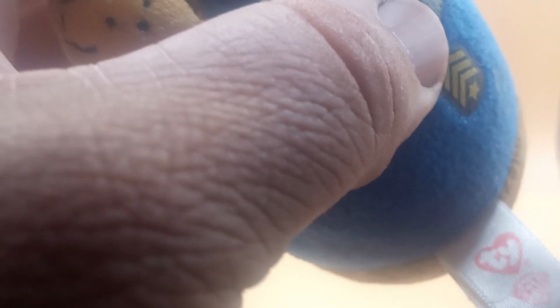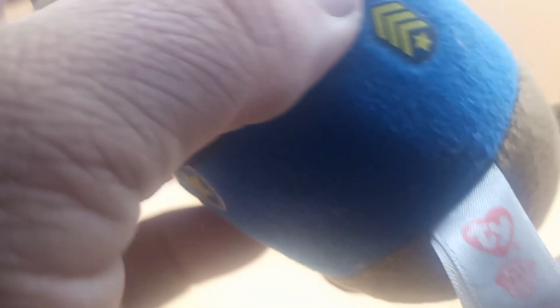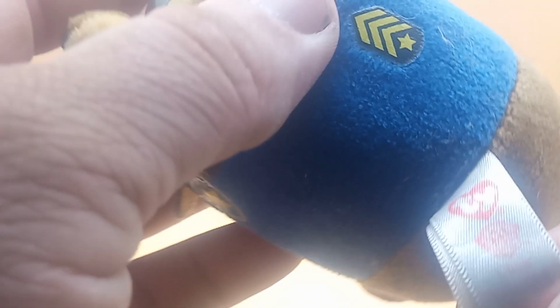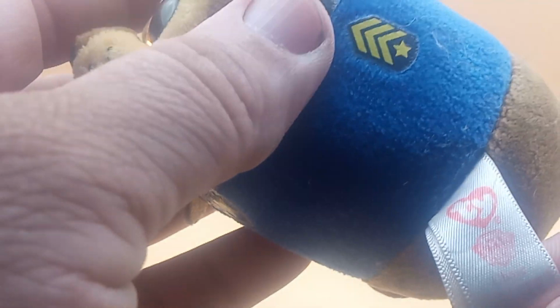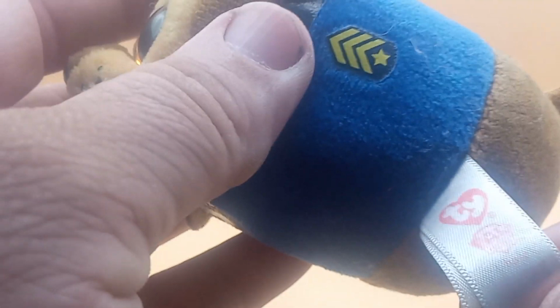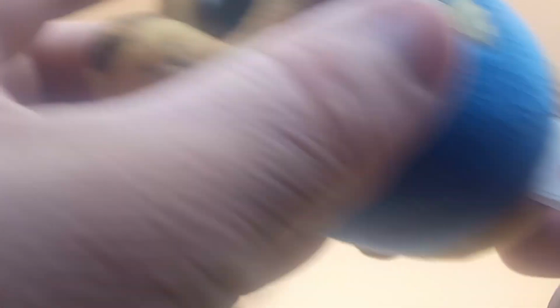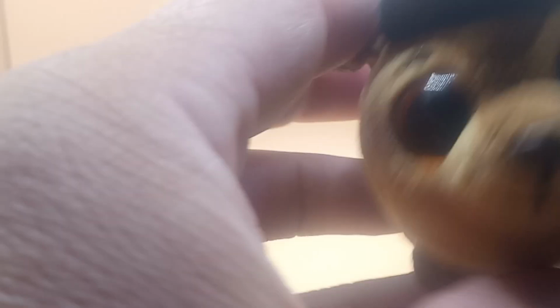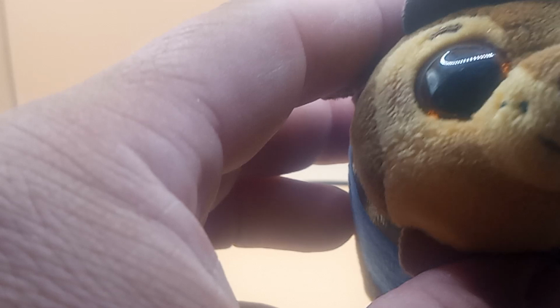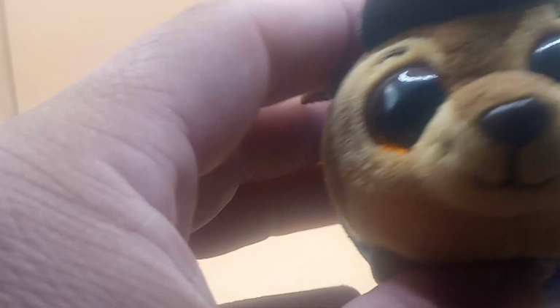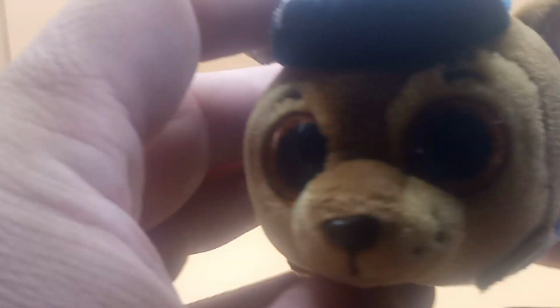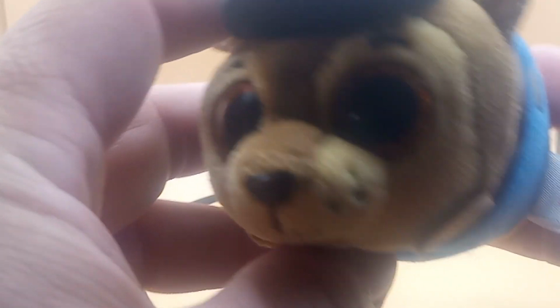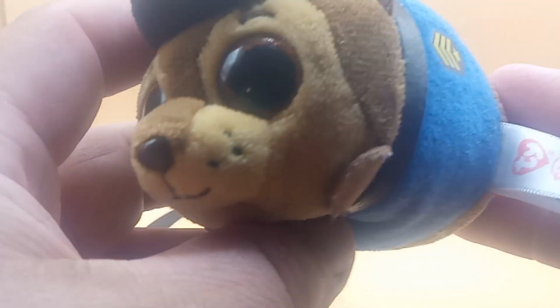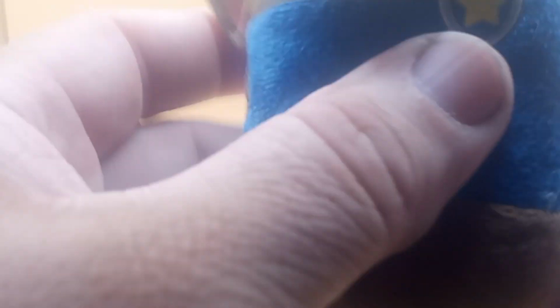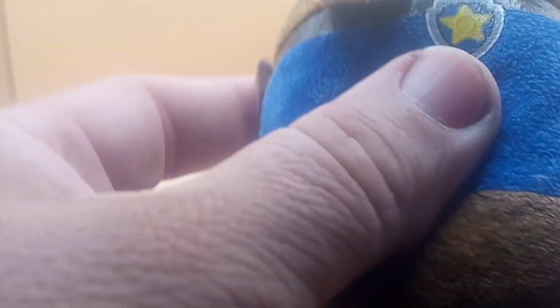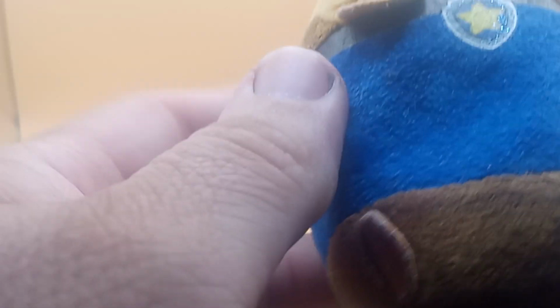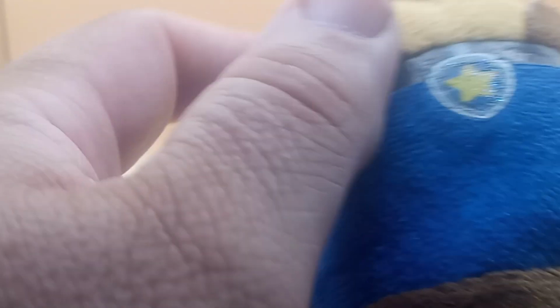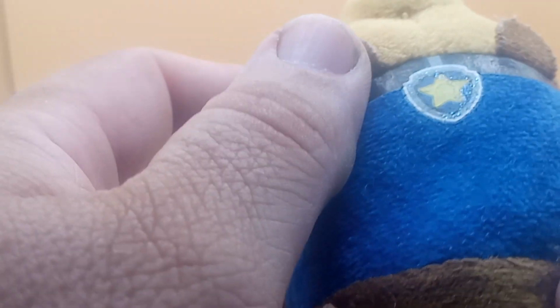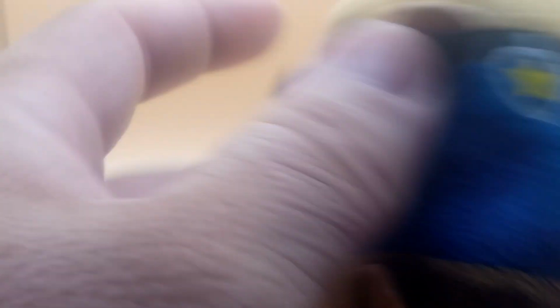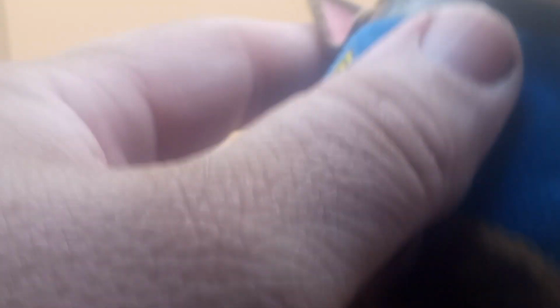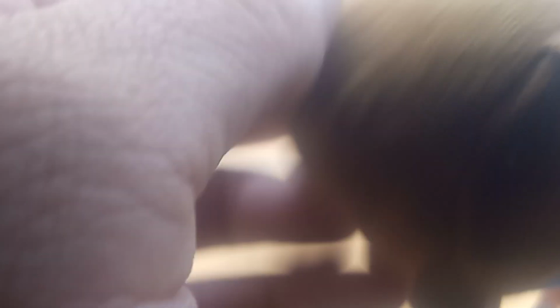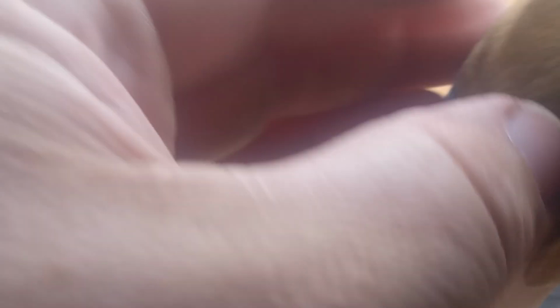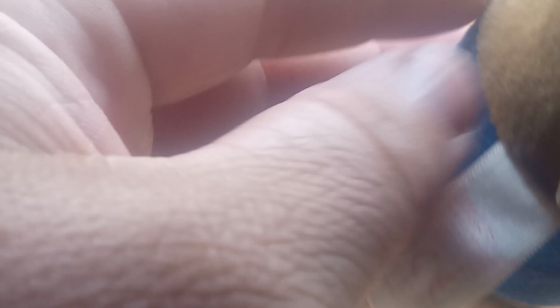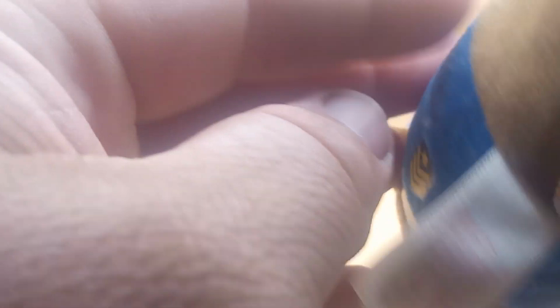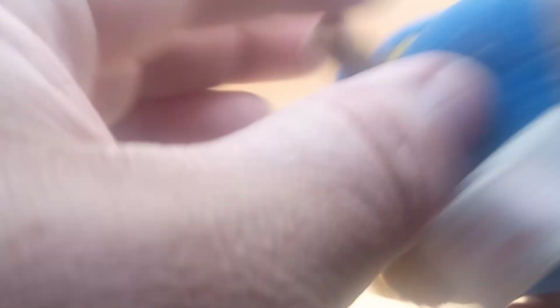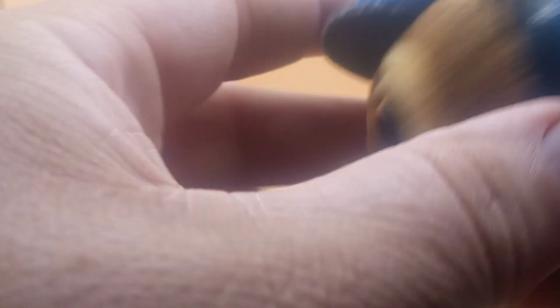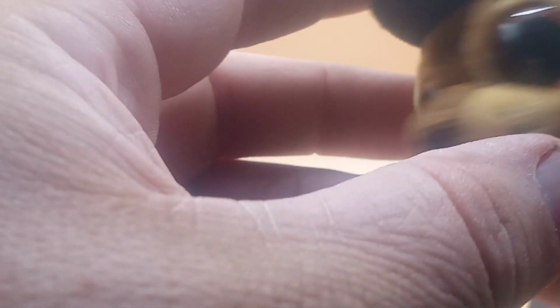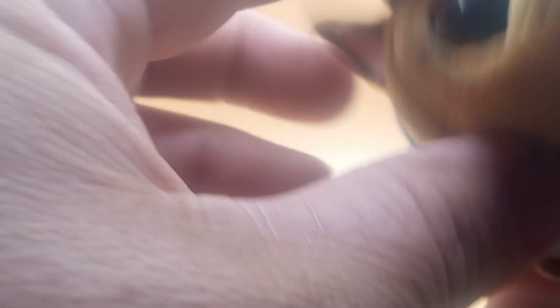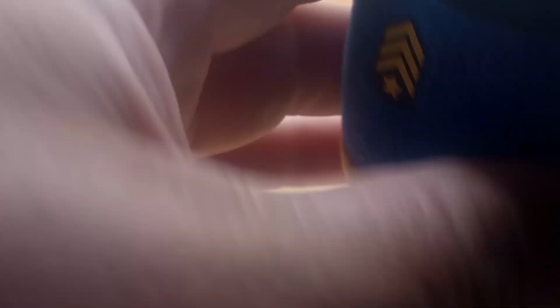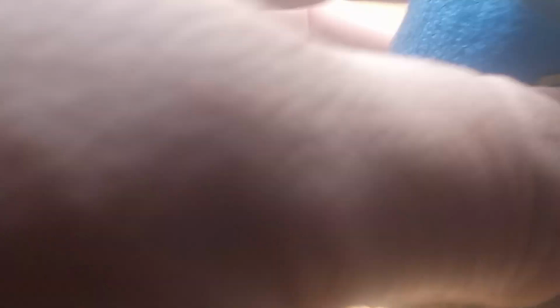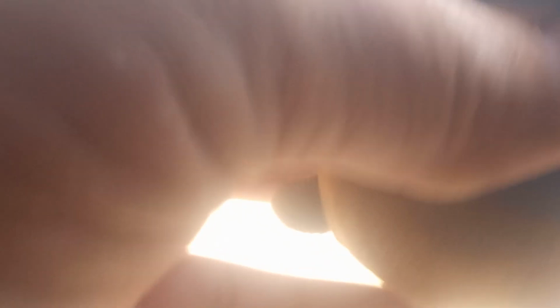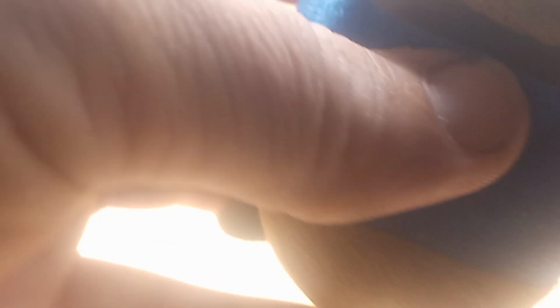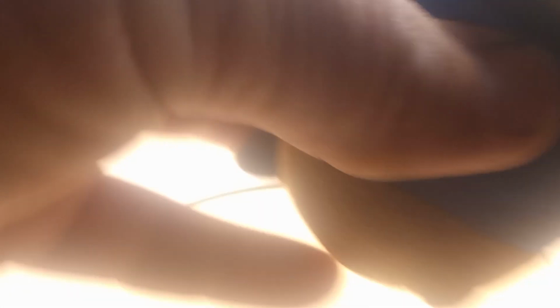There's a TY Beanie Baby logo. Little Paw Patrol — look at the eyes guys. Here's his badge. The back end of his tail, pretty cool guys, little feet there.